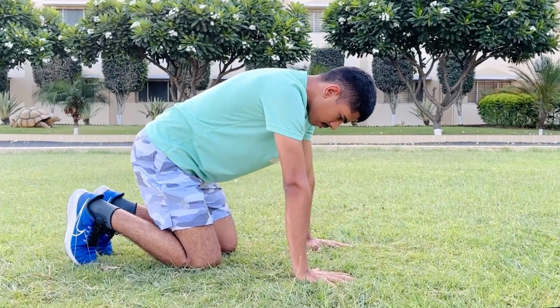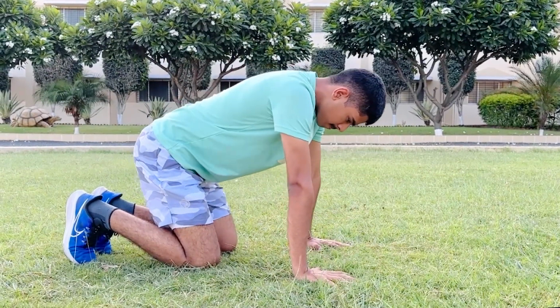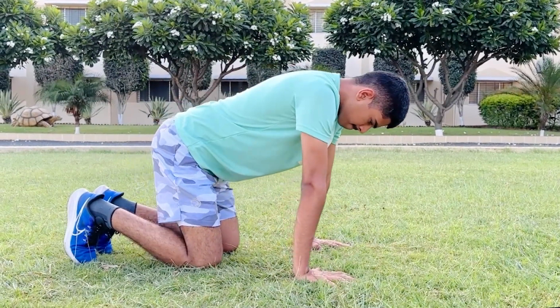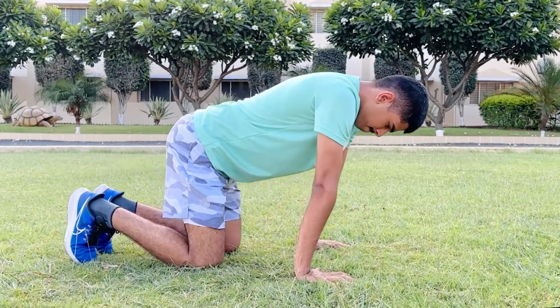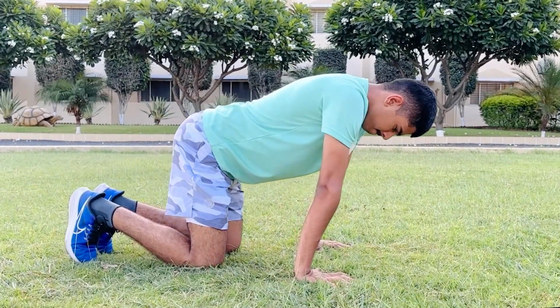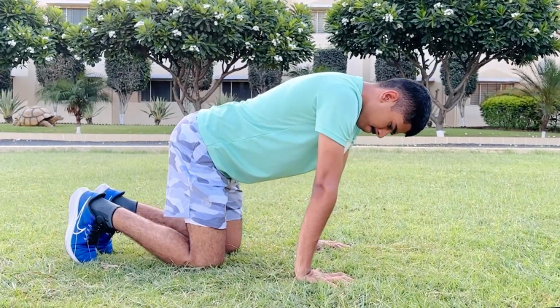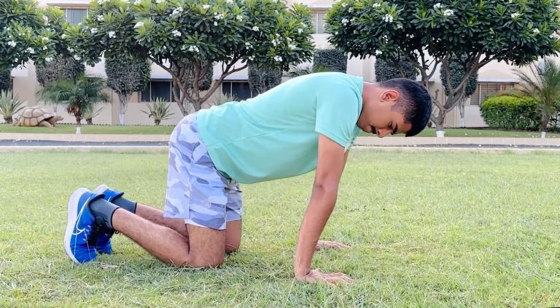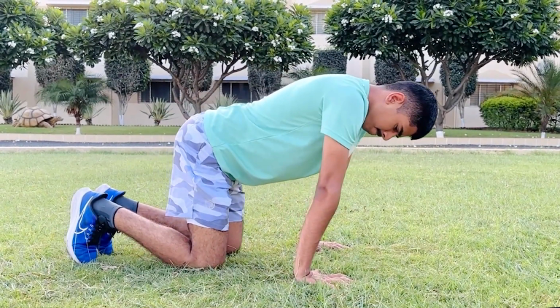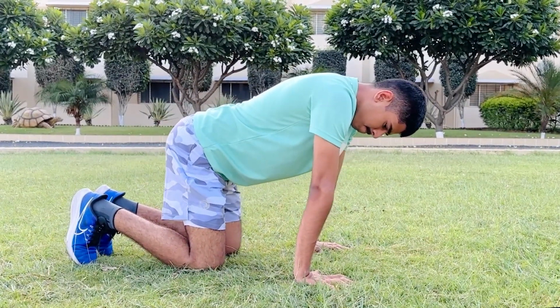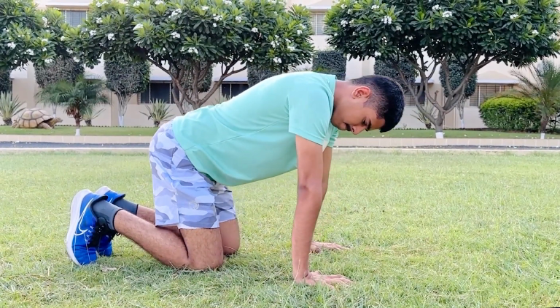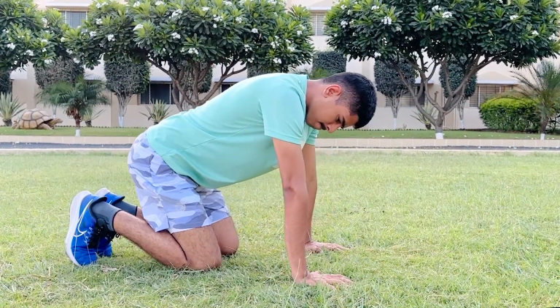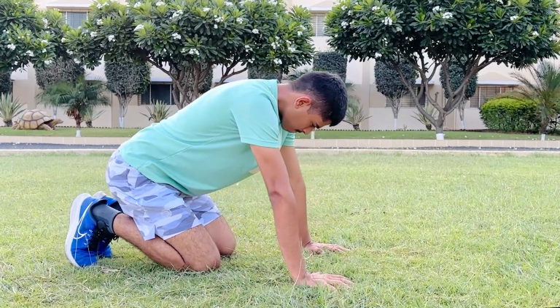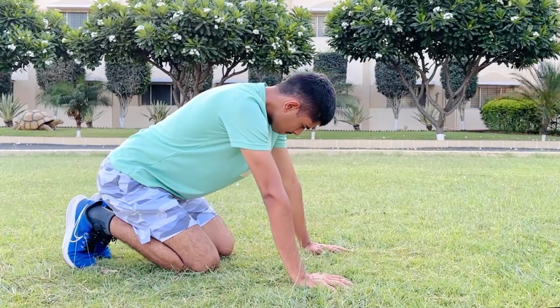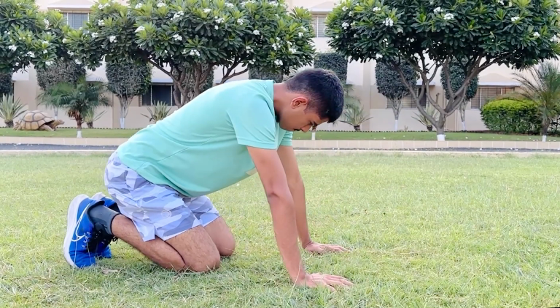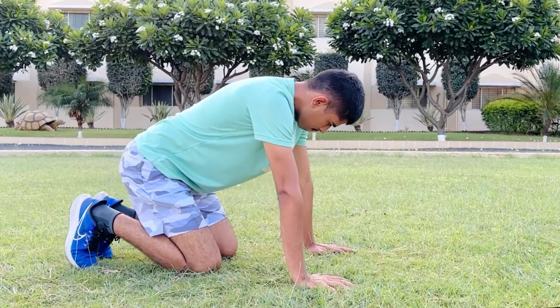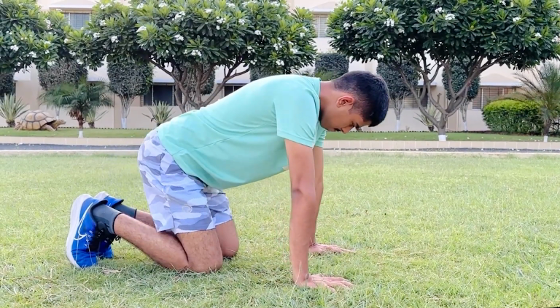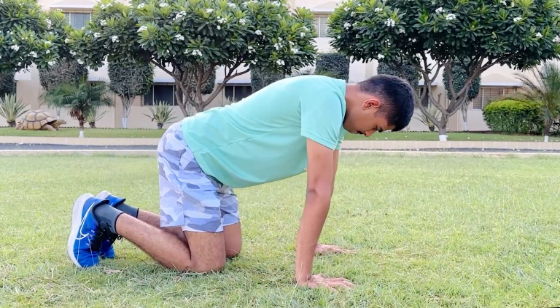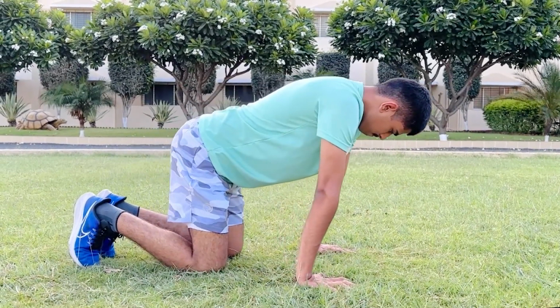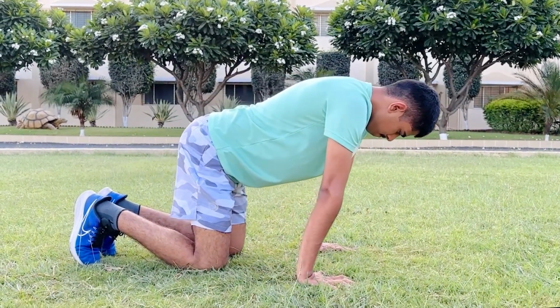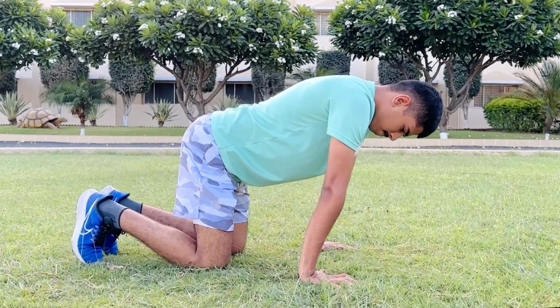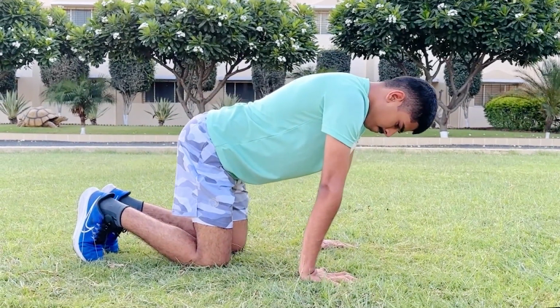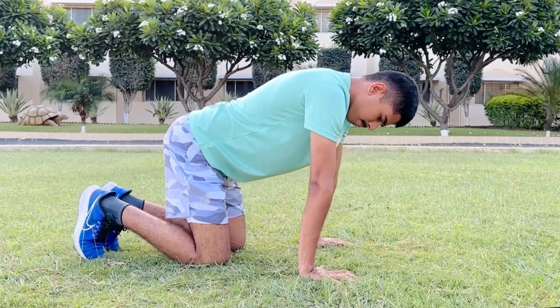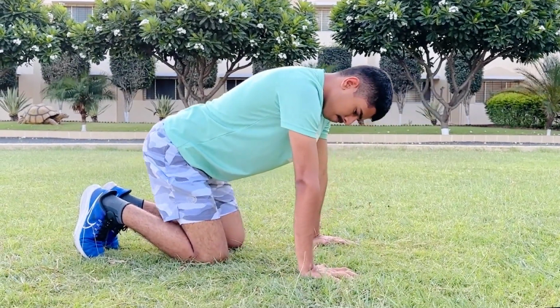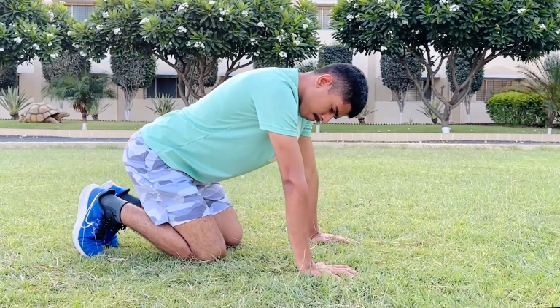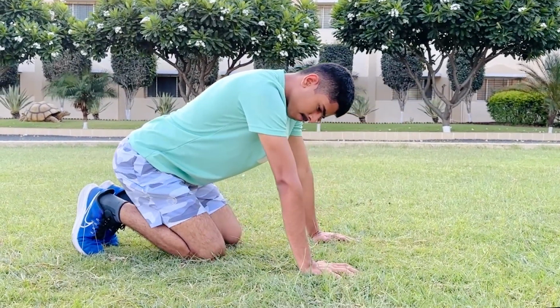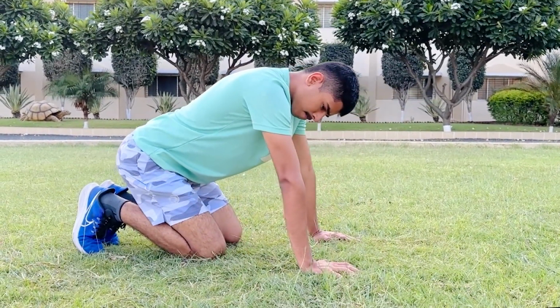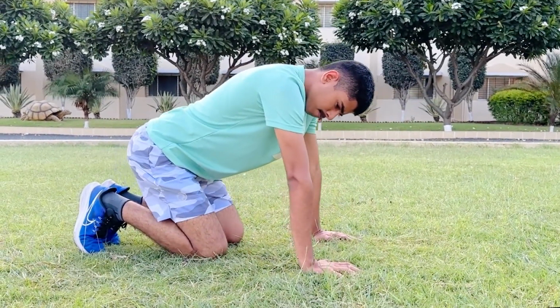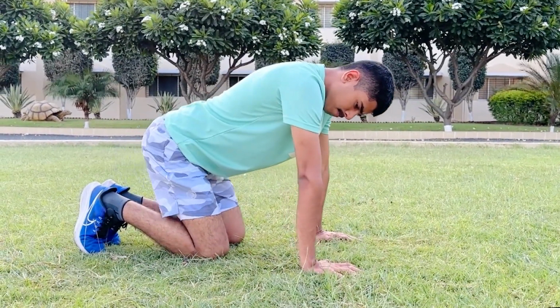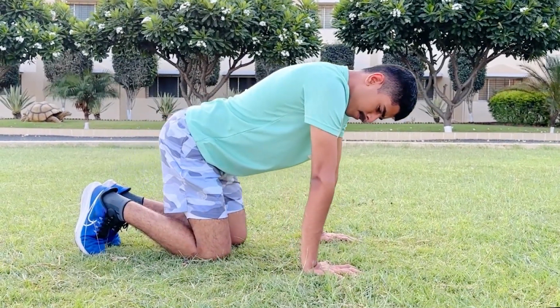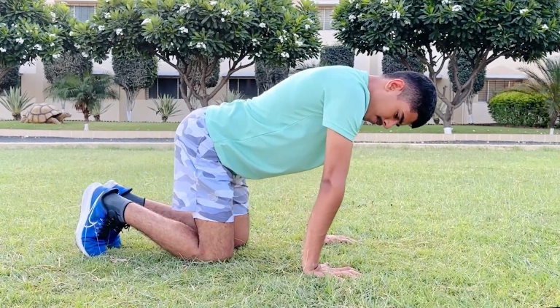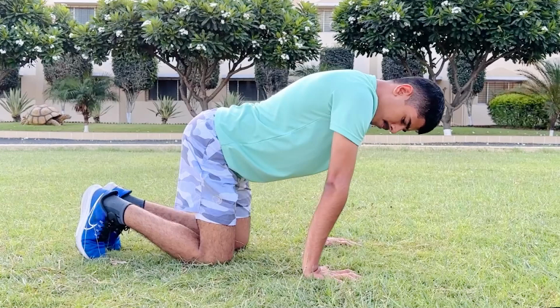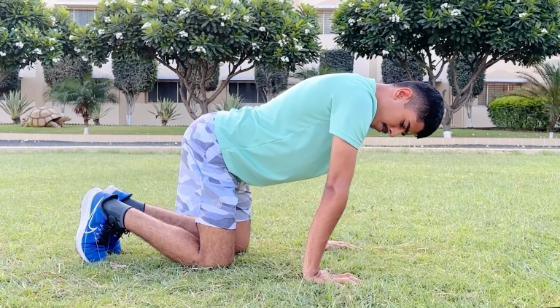Wrist stretch. Lay in a cat-like position with your hands and knees on the ground. Push your body forward, putting tension on your wrists, slowly increasing the pressure.